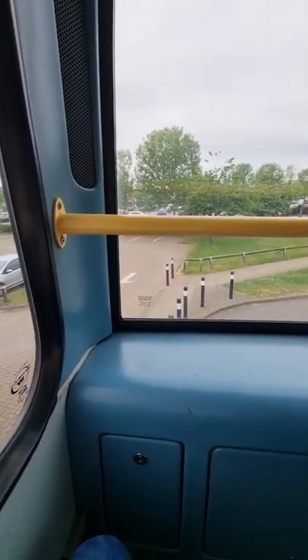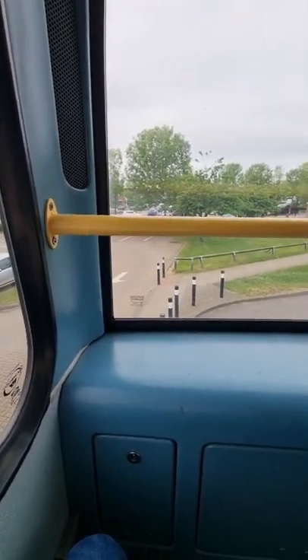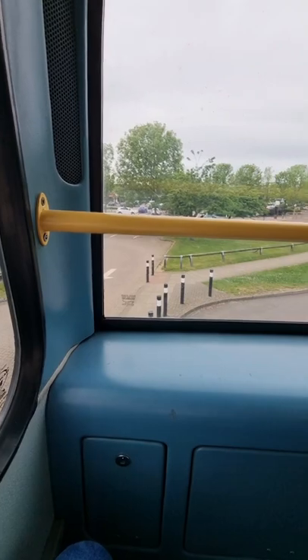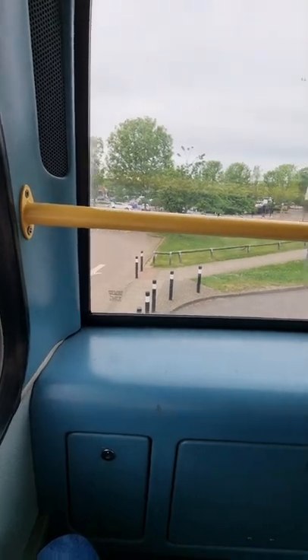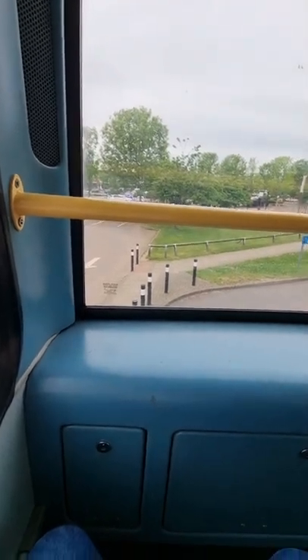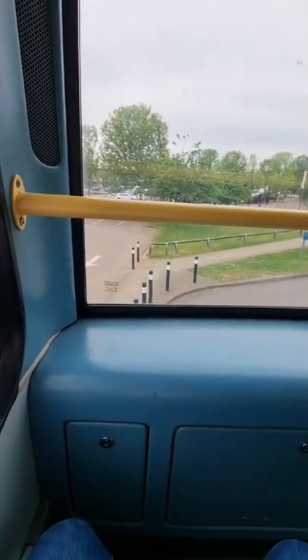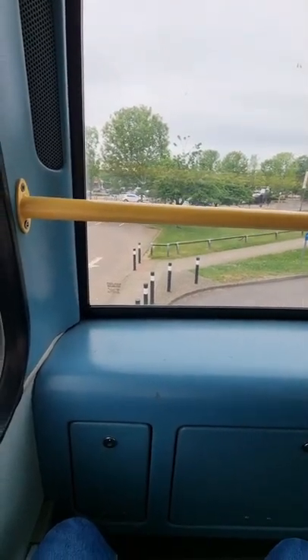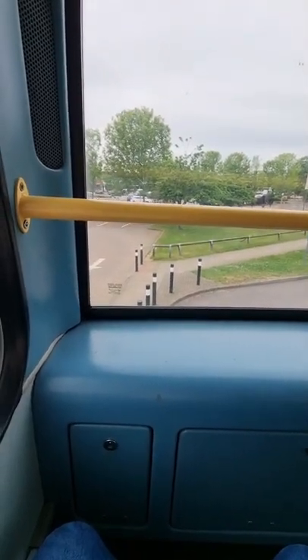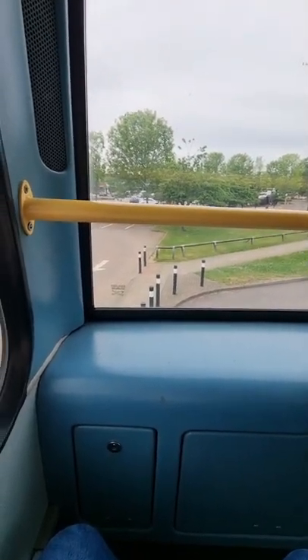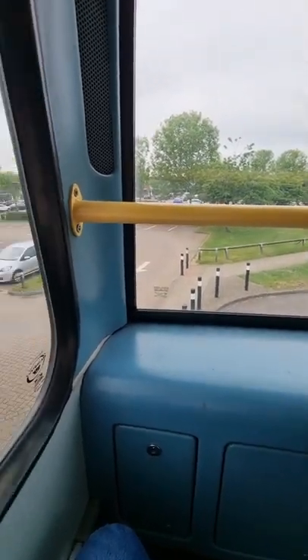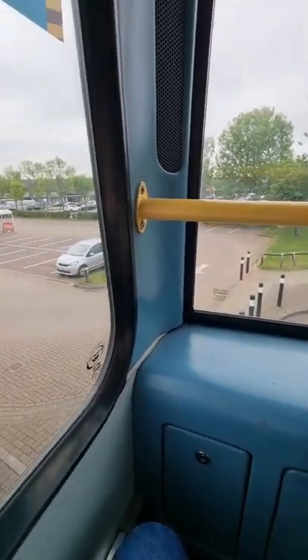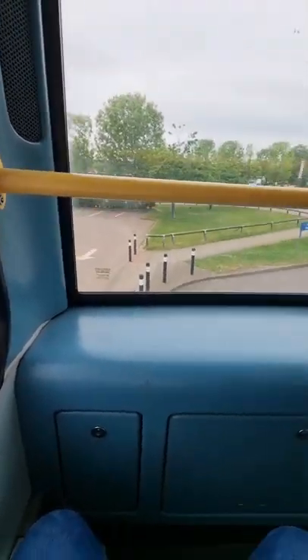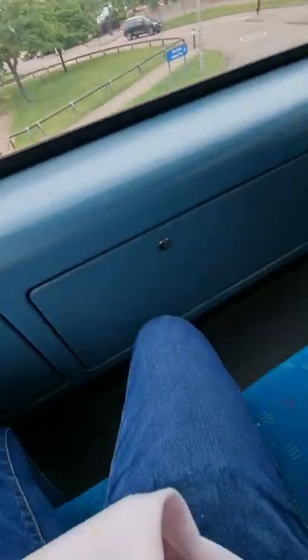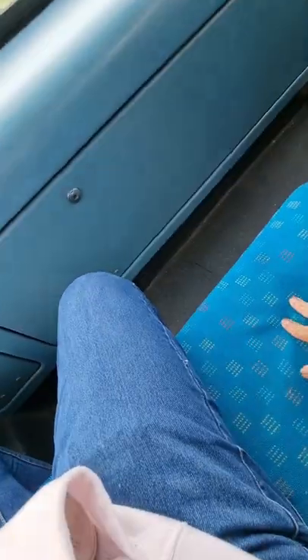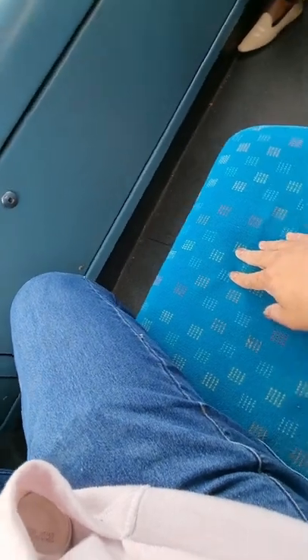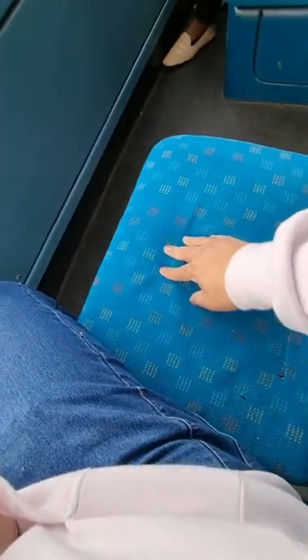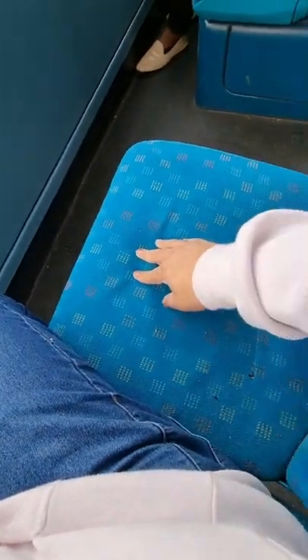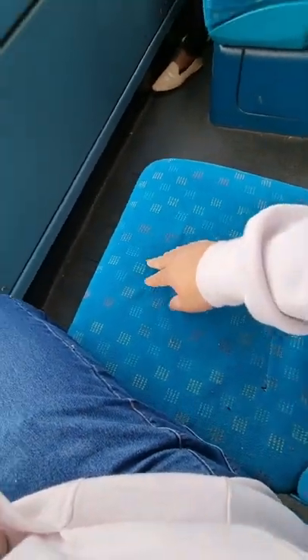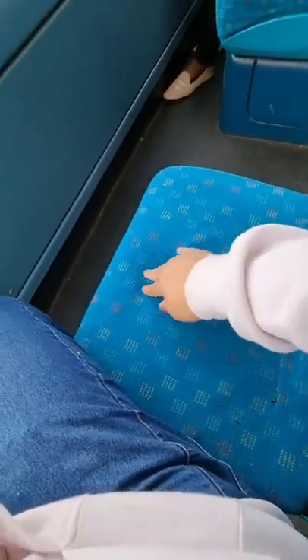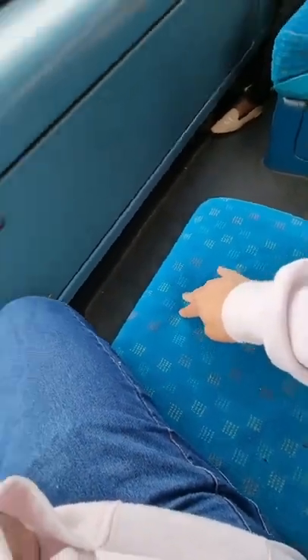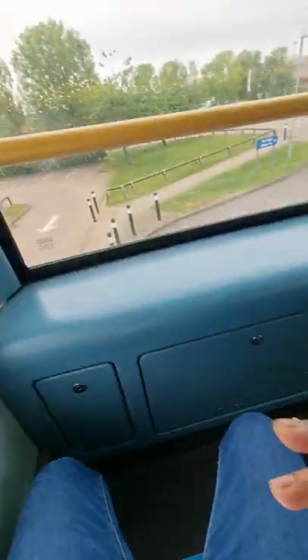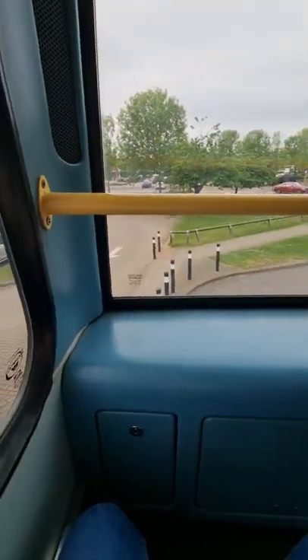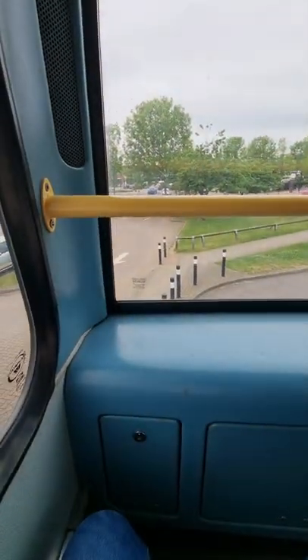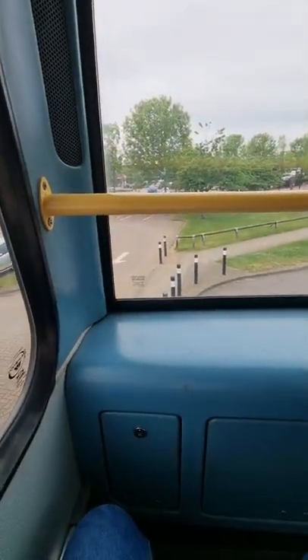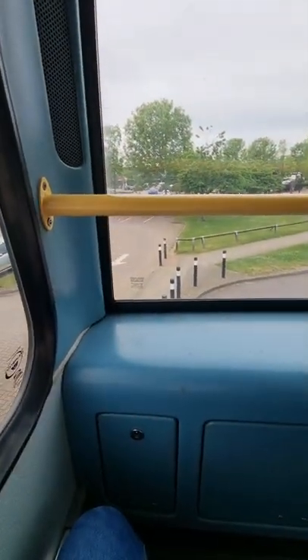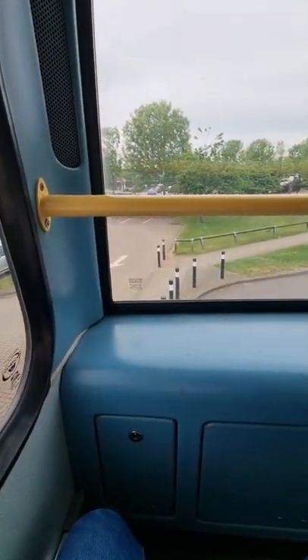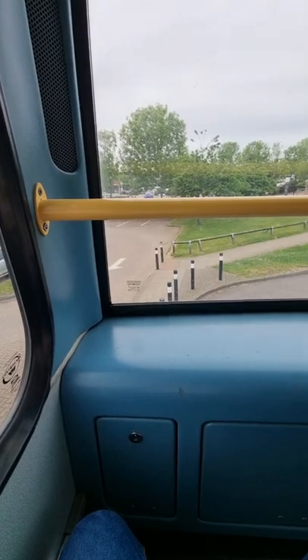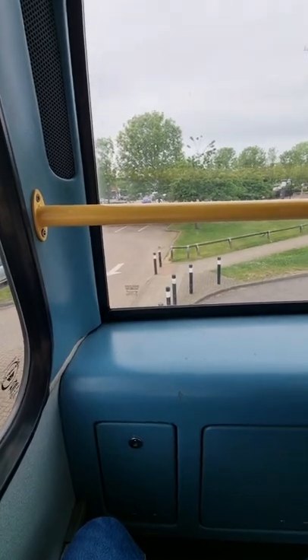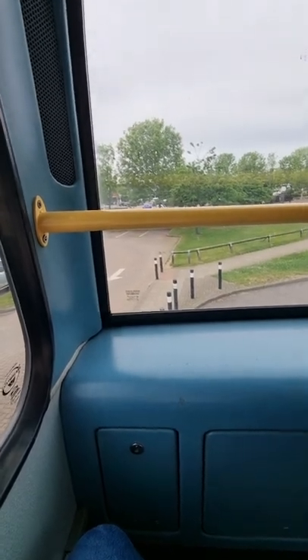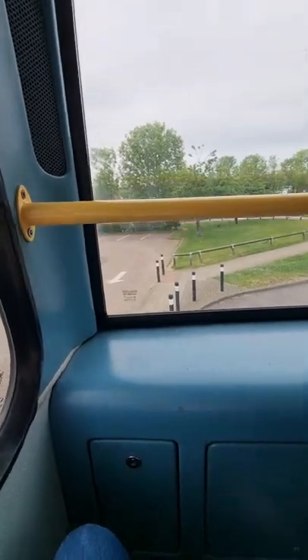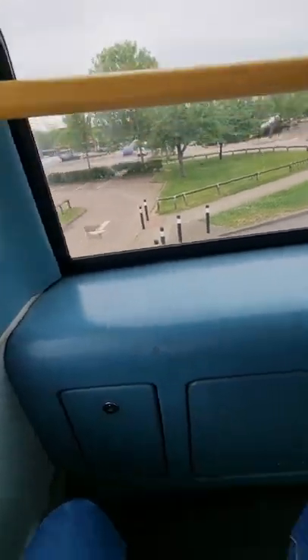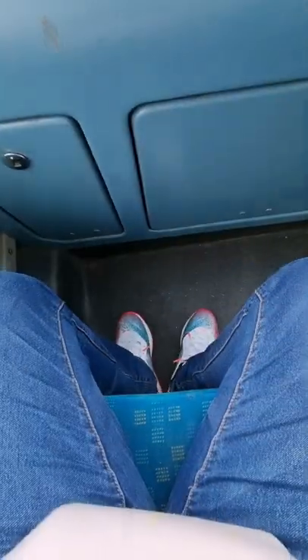Downstairs is not bad — there are a few seats and a few people down there. The seat is comfy, not too bad, and there's enough leg room.